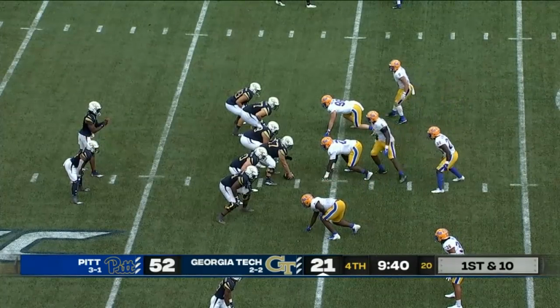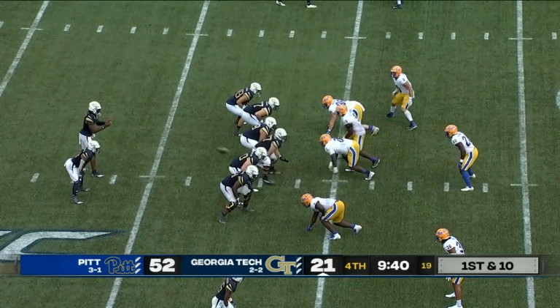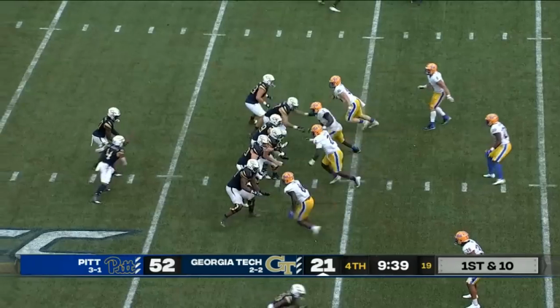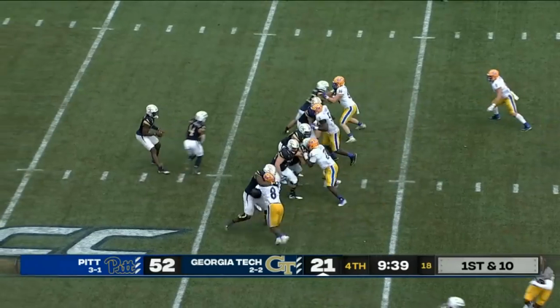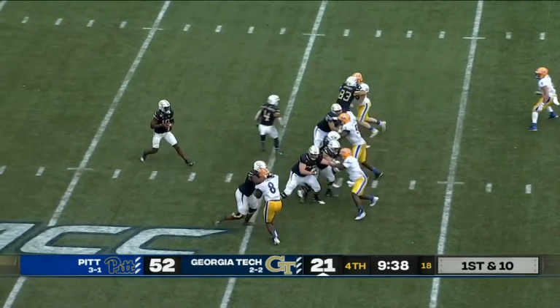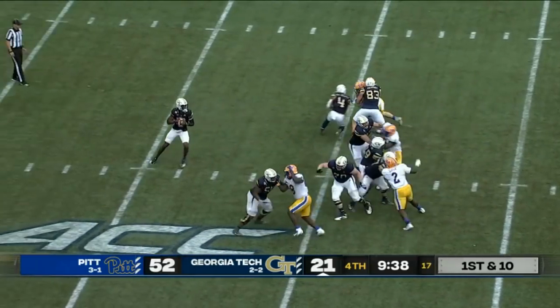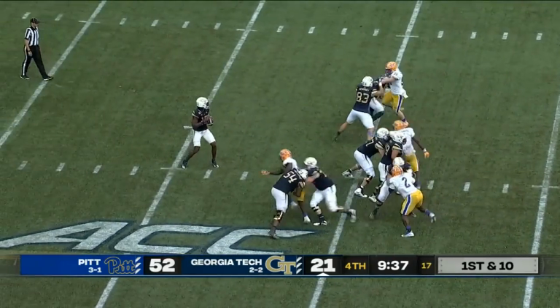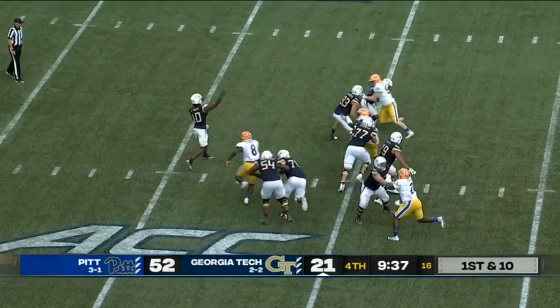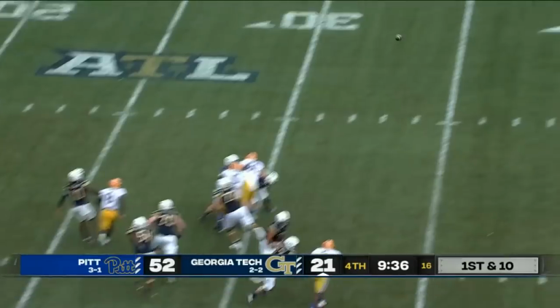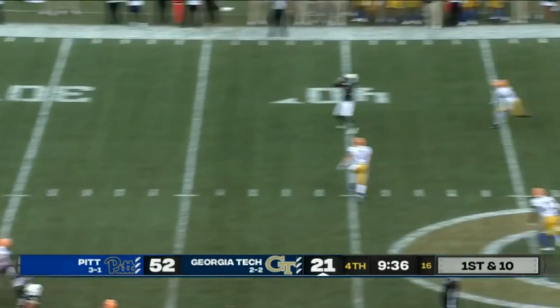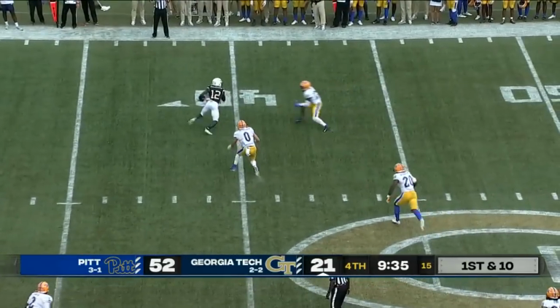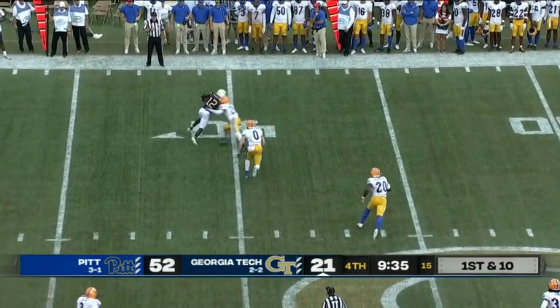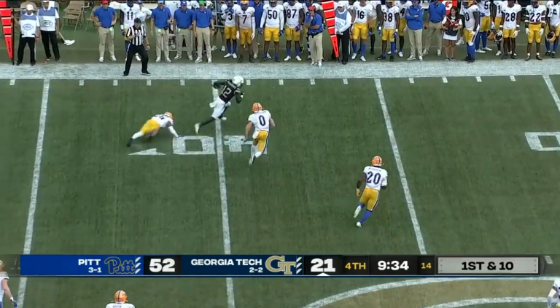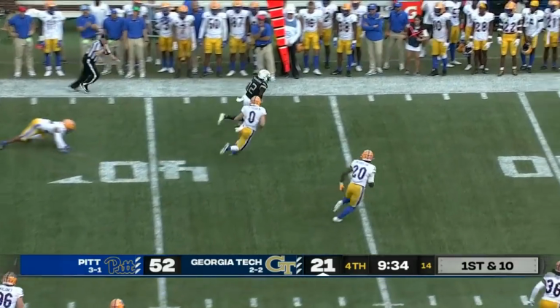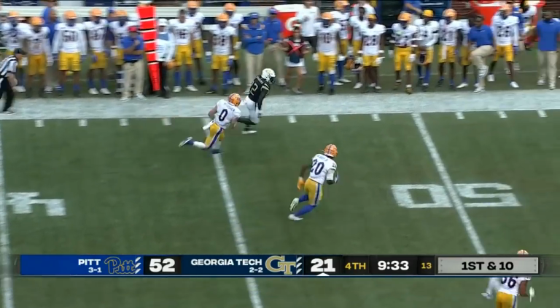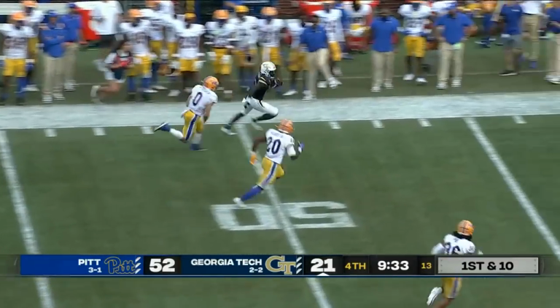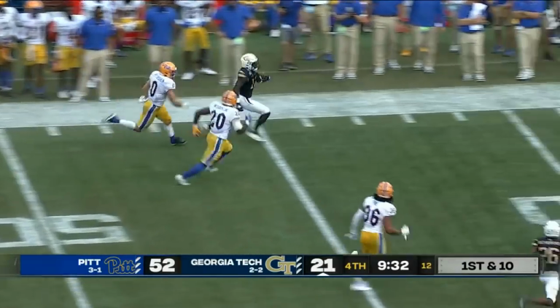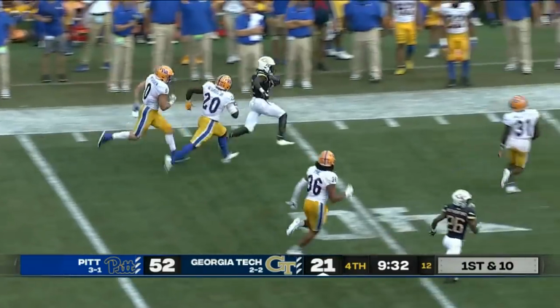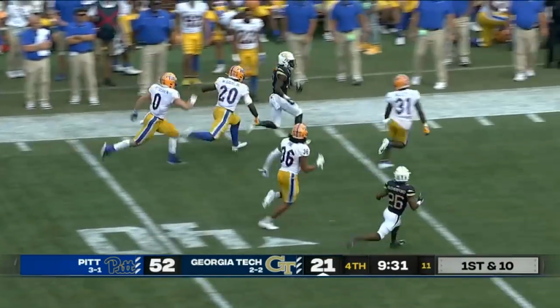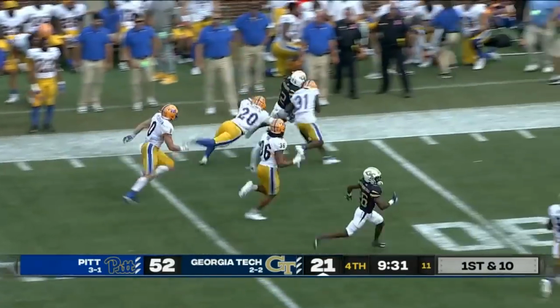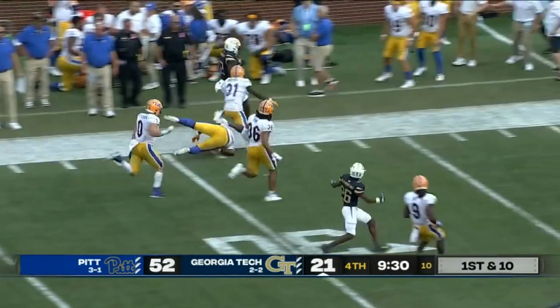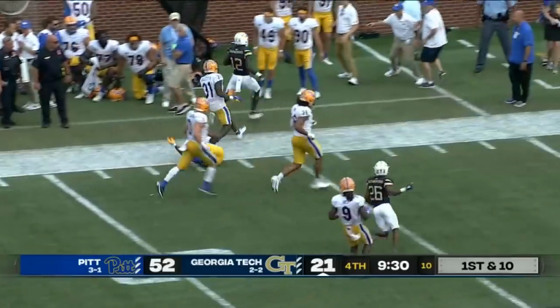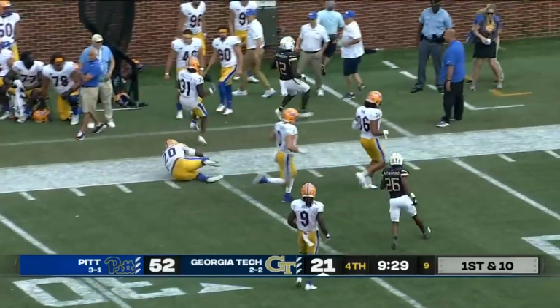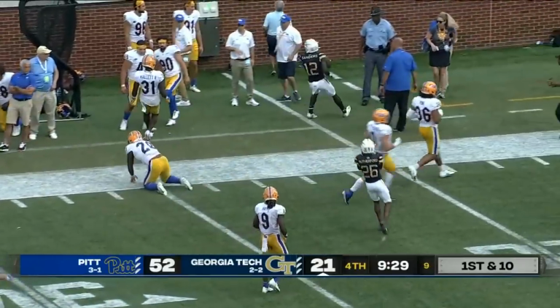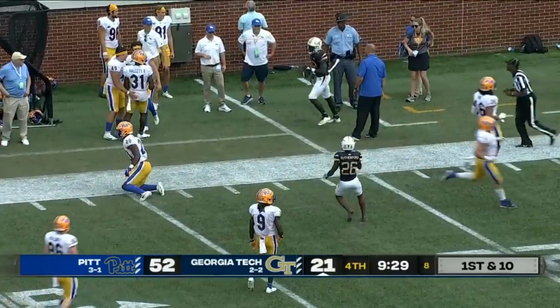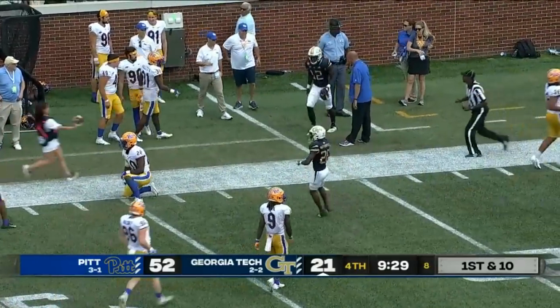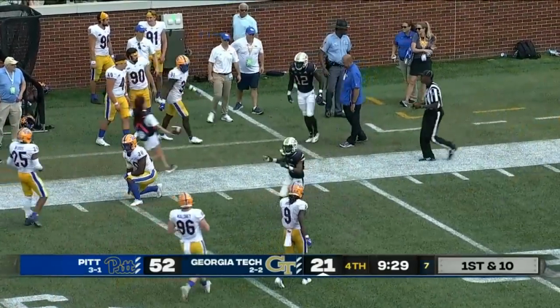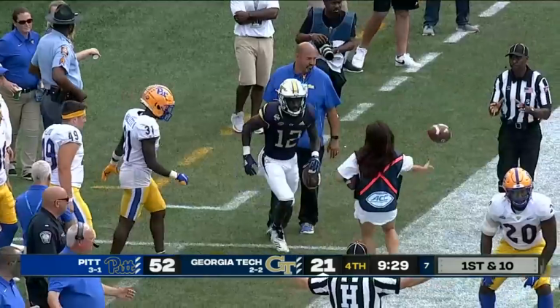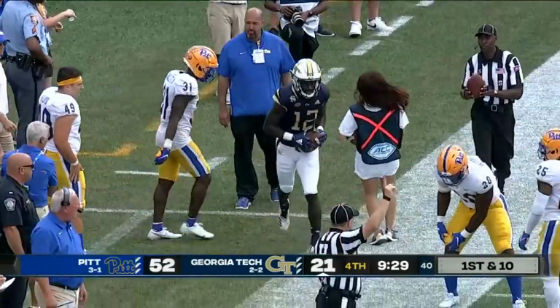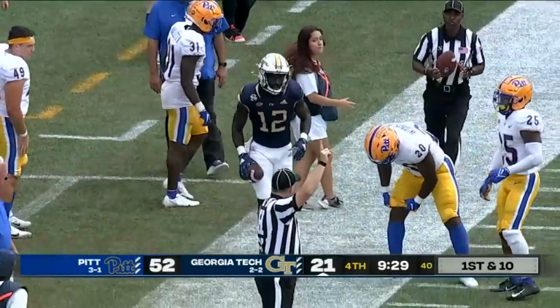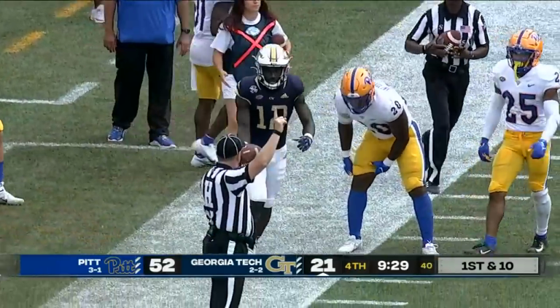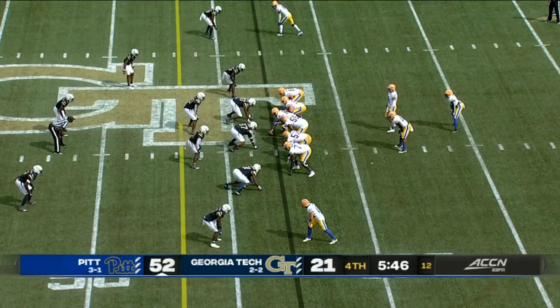Sims already having a career day, and Adonica Sanders breaking free — Sanders down the far sideline, Hallett bangs him out of bounds around the Pittsburgh 30-yard line.